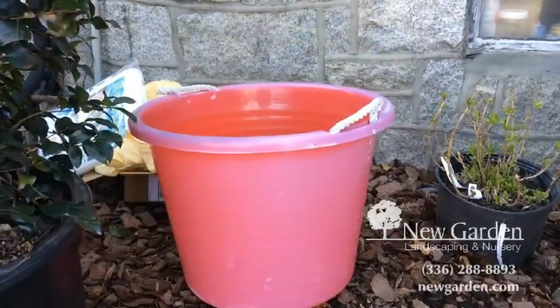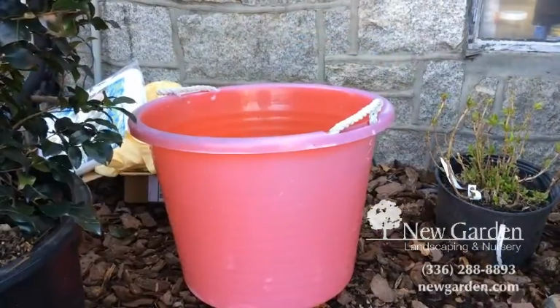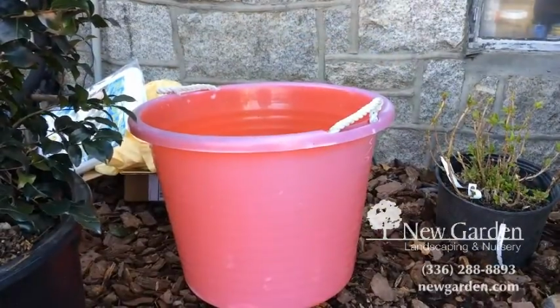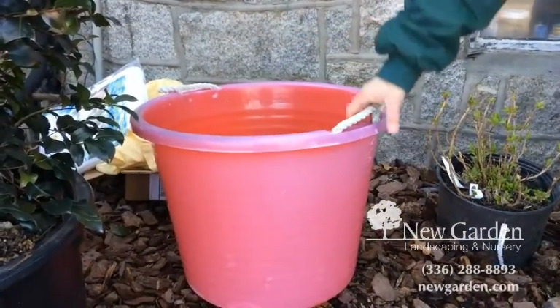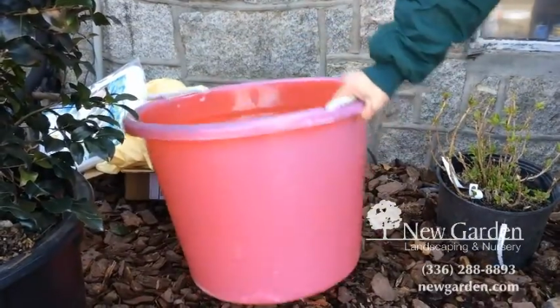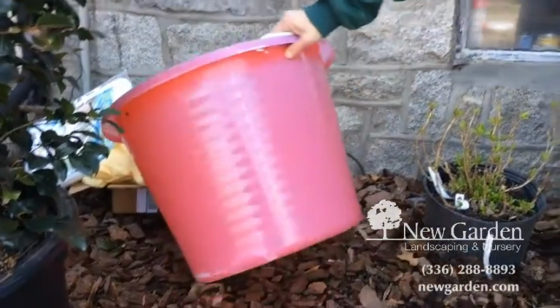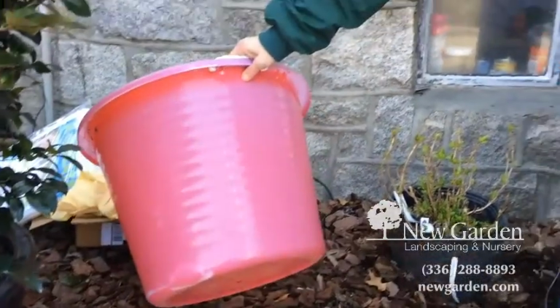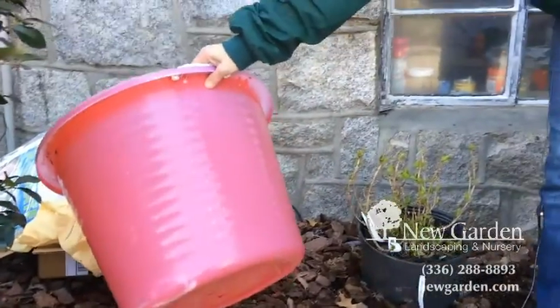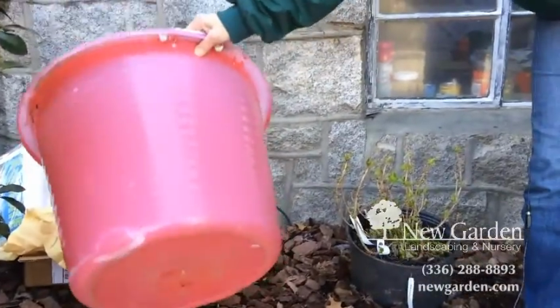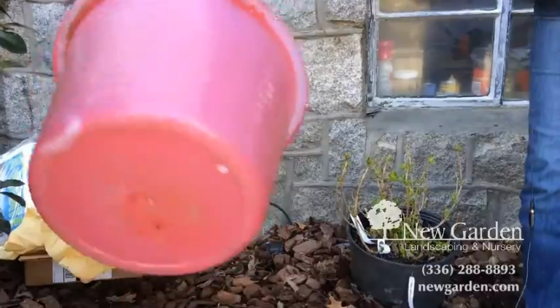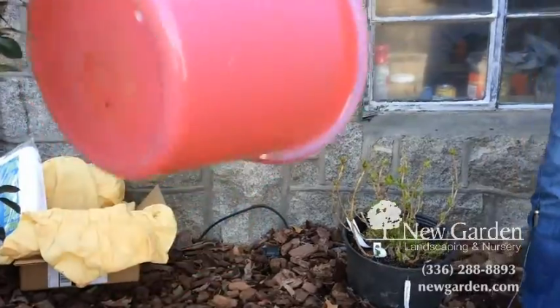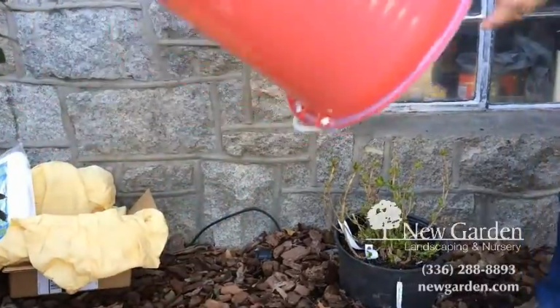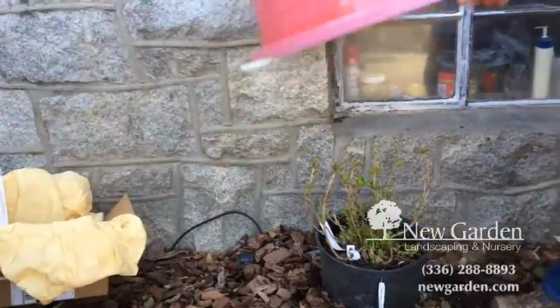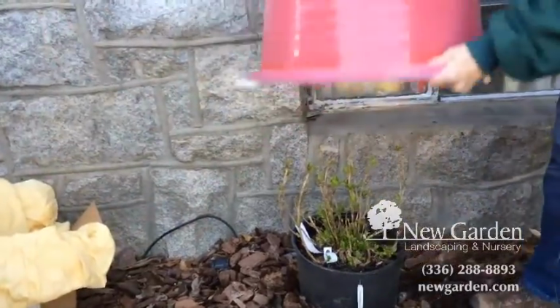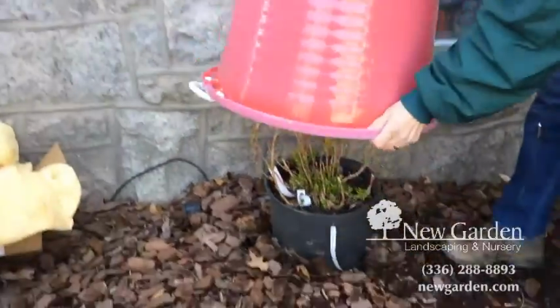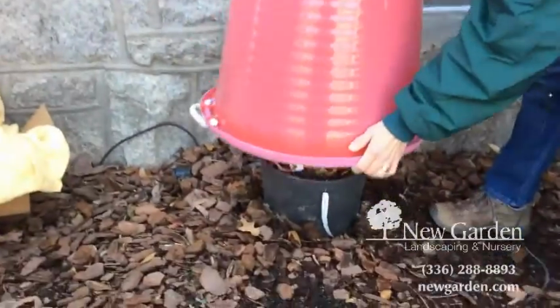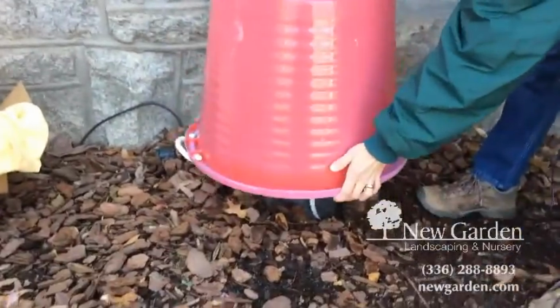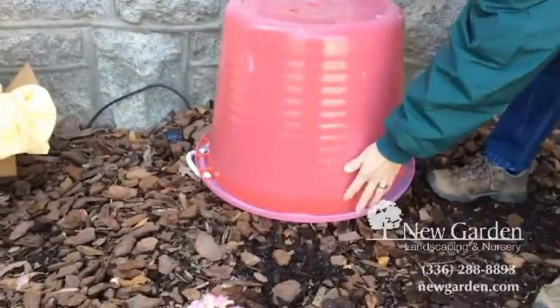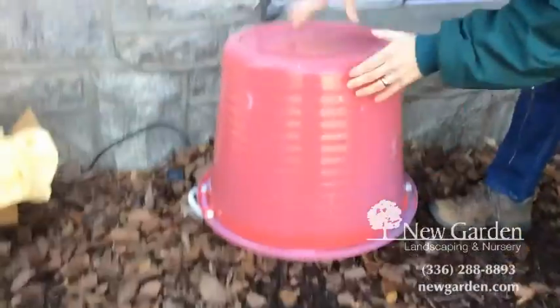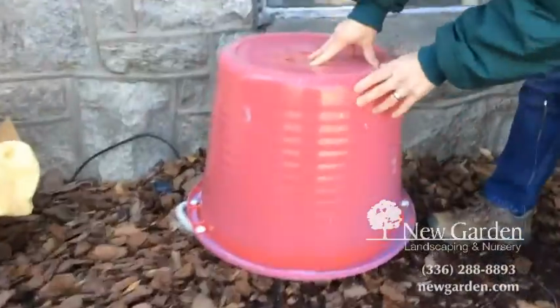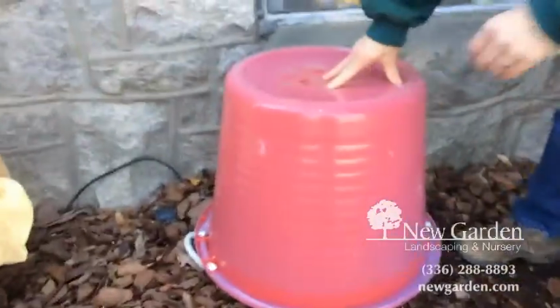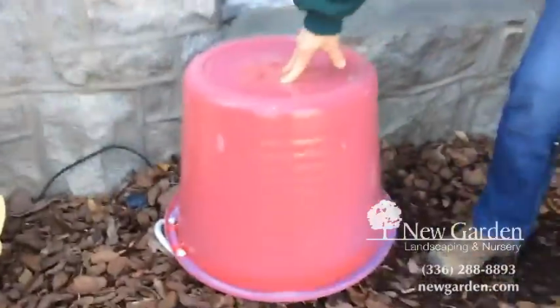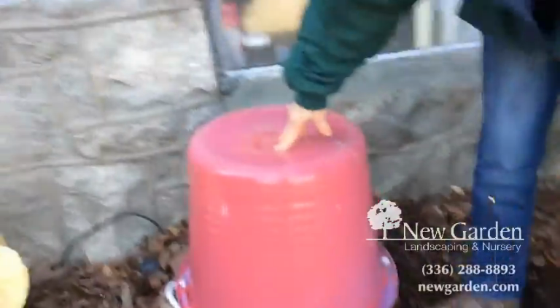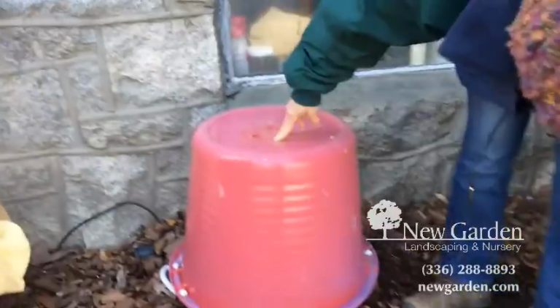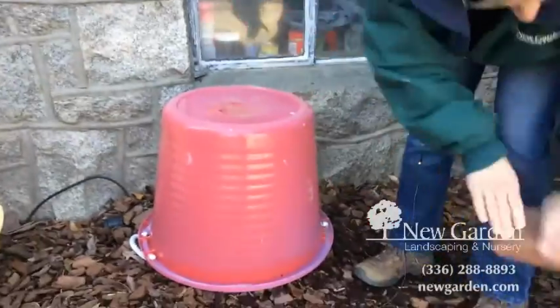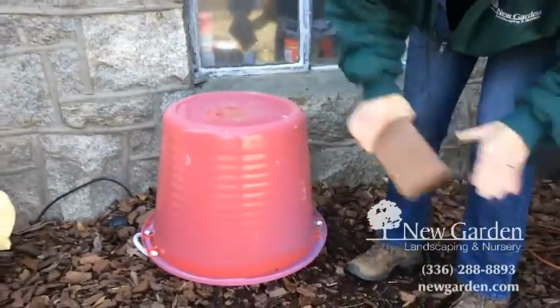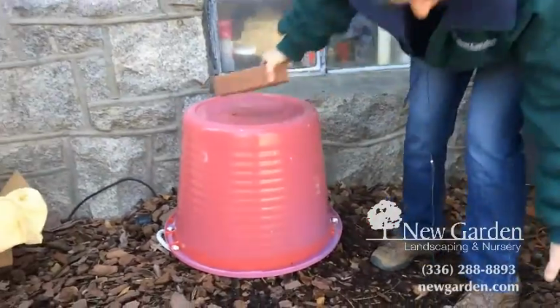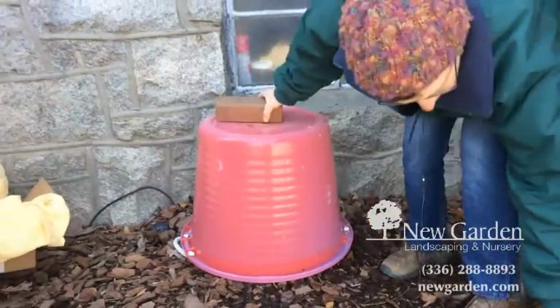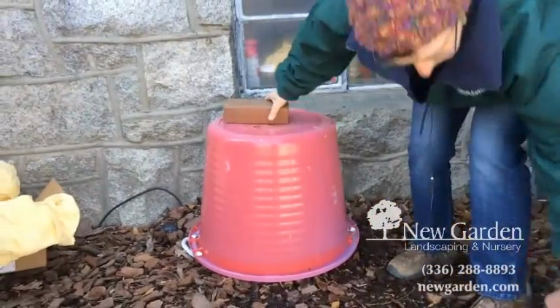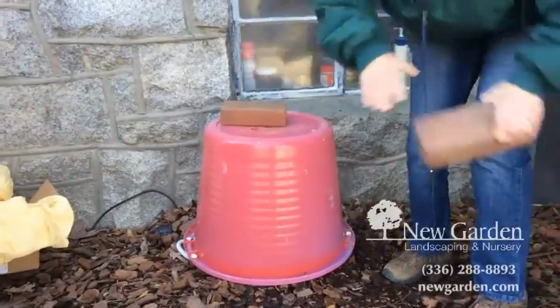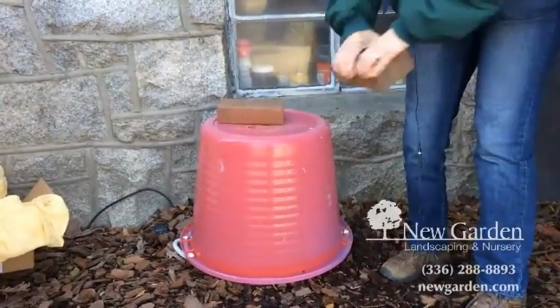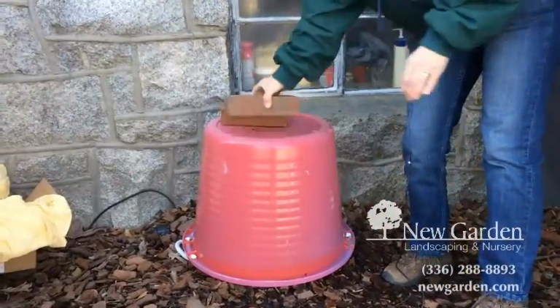Another easy way to cover a small plant is to take a large bucket, put it over the top, and weight it down with a brick or two, depending on the wind.